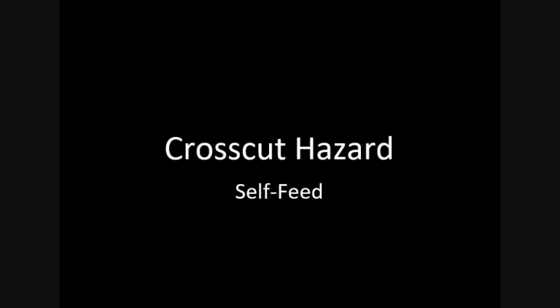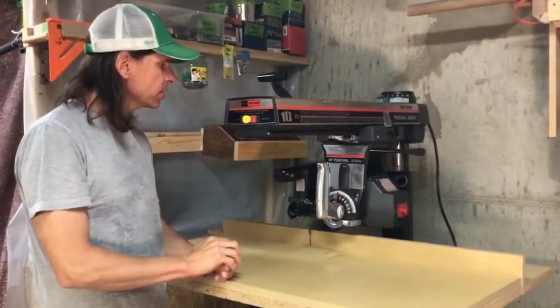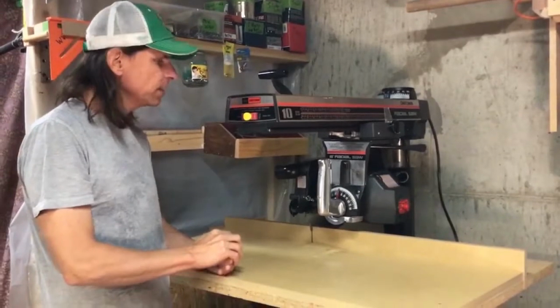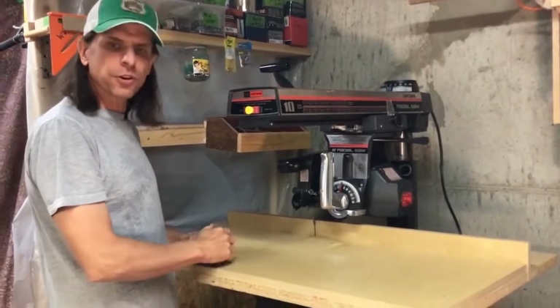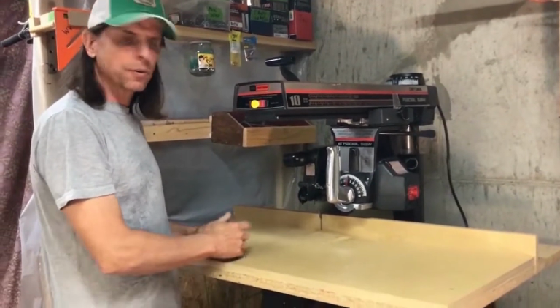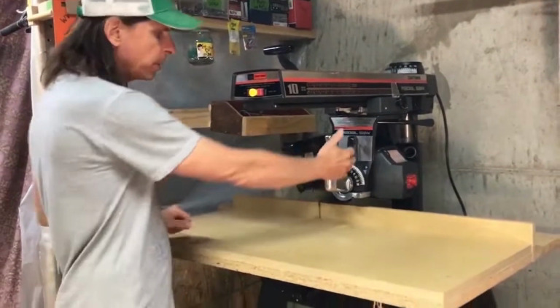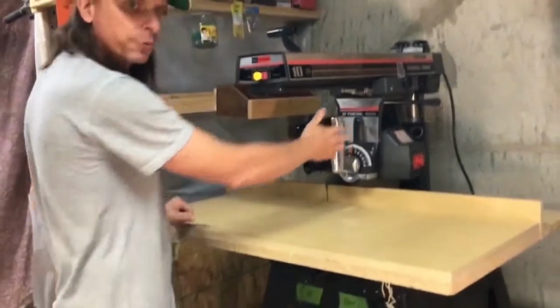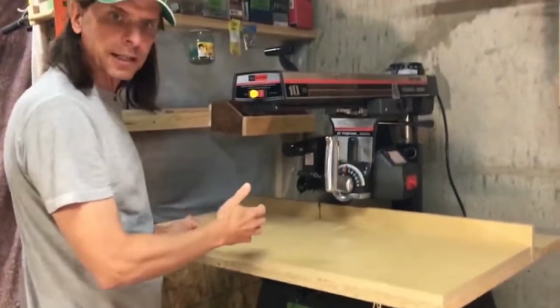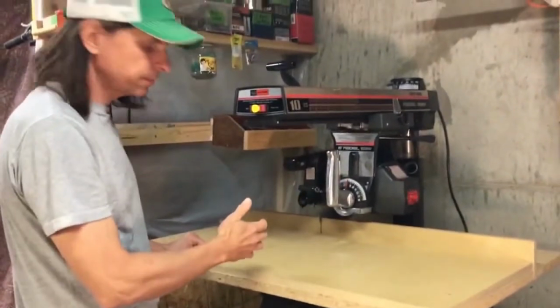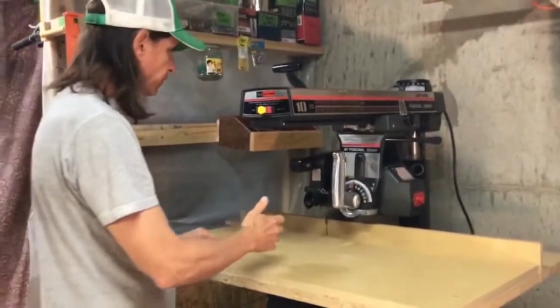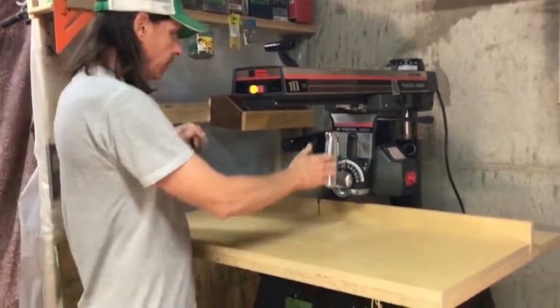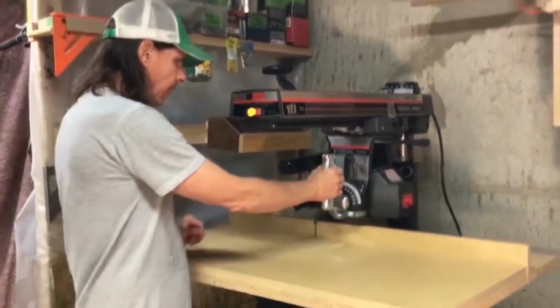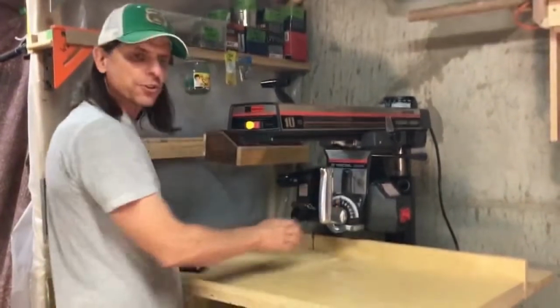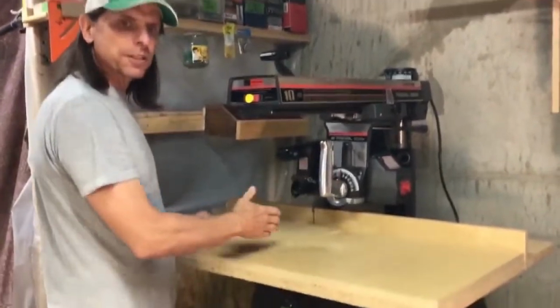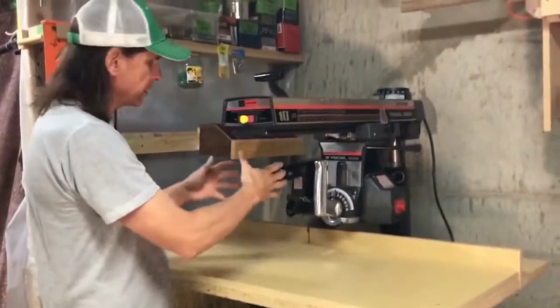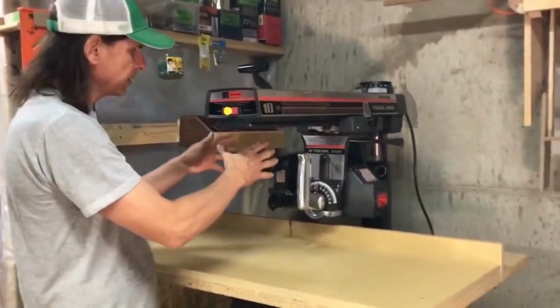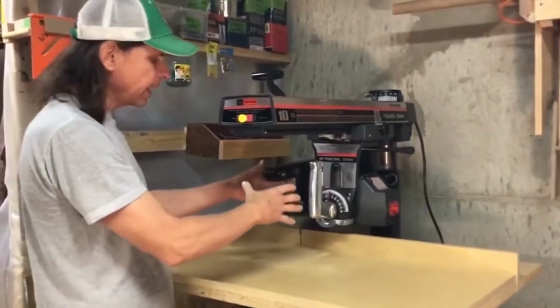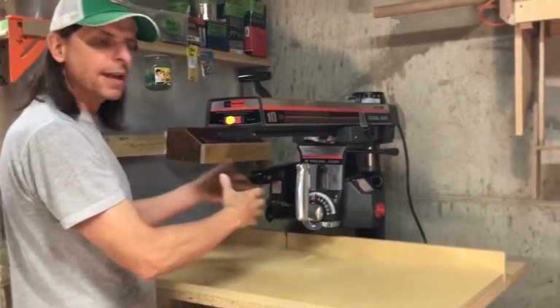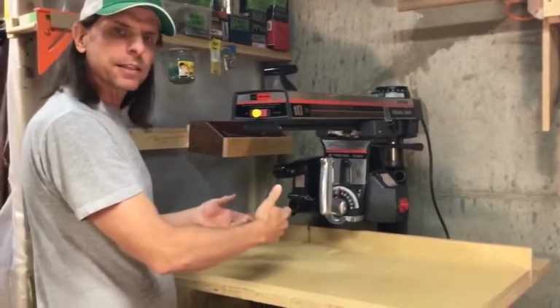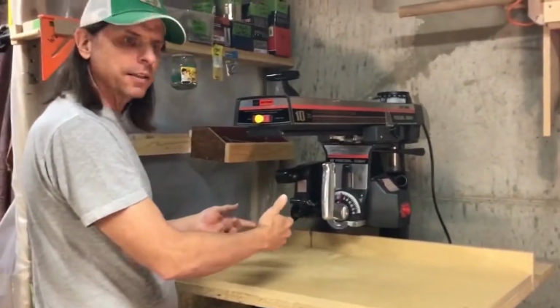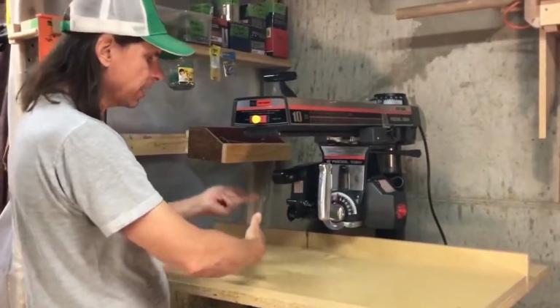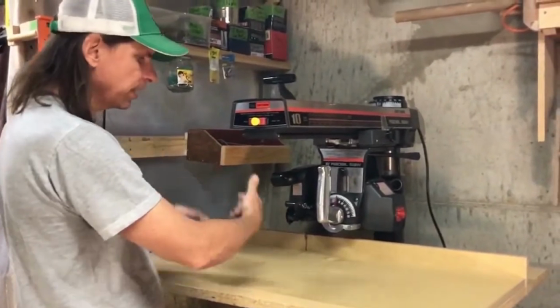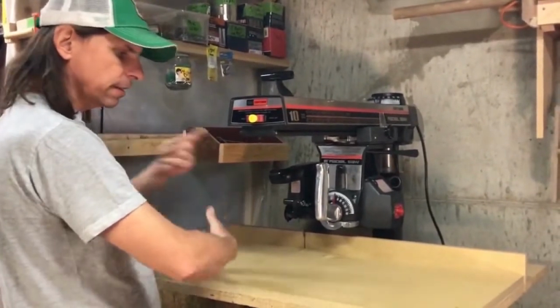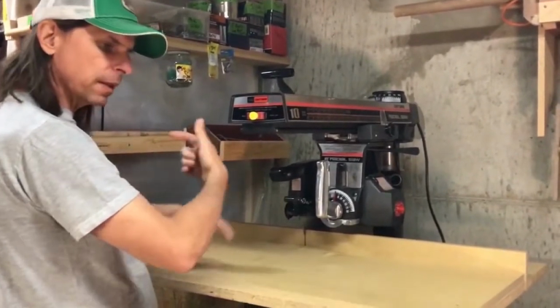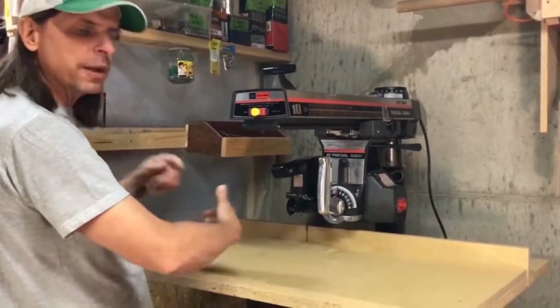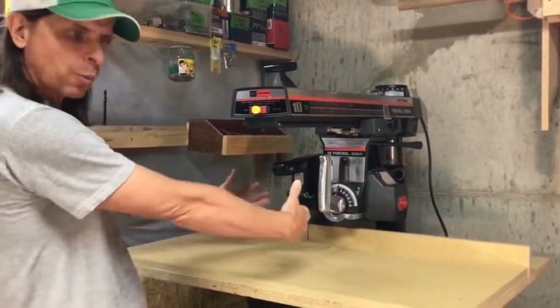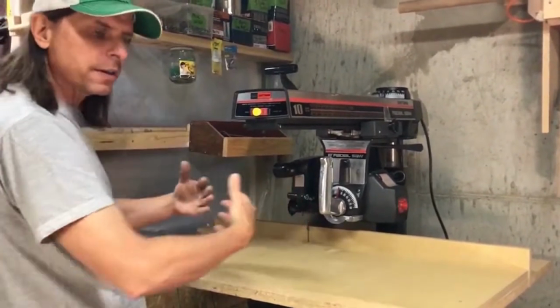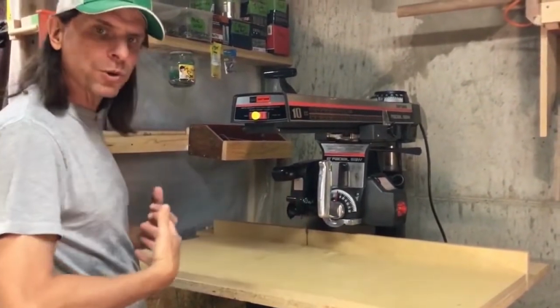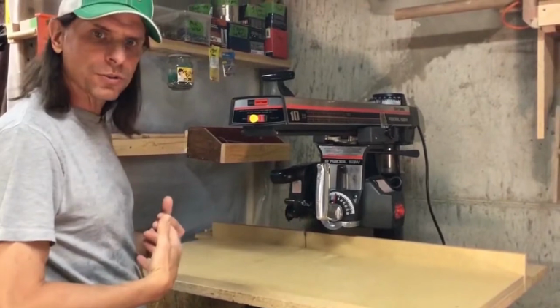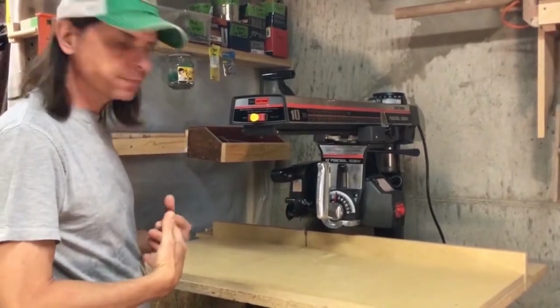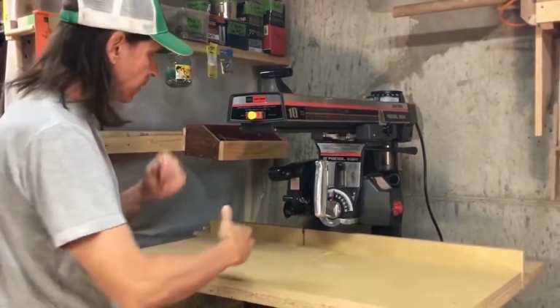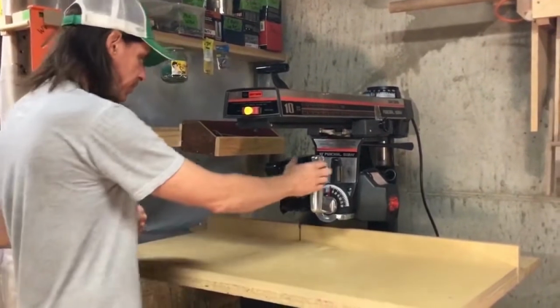There's a safety concern with doing pull-through cuts. And that concern is that the blade has a tendency to naturally, spinning this way, run towards the user. Let me demonstrate.